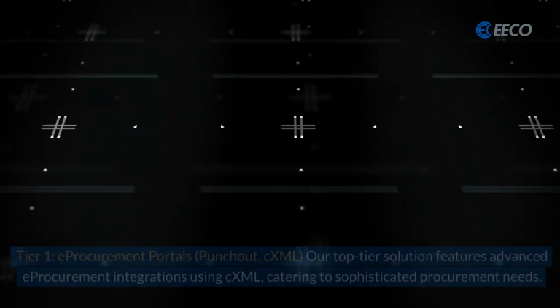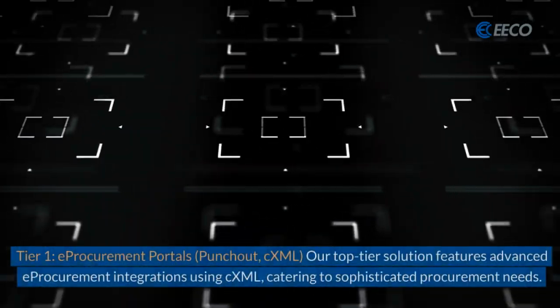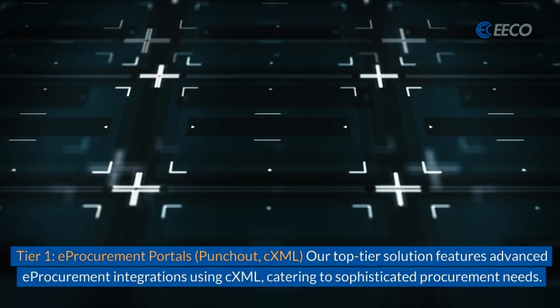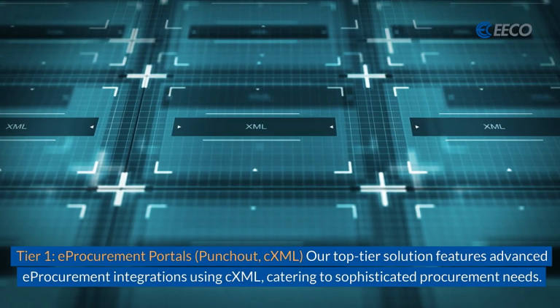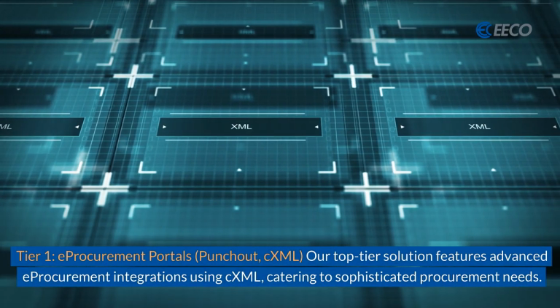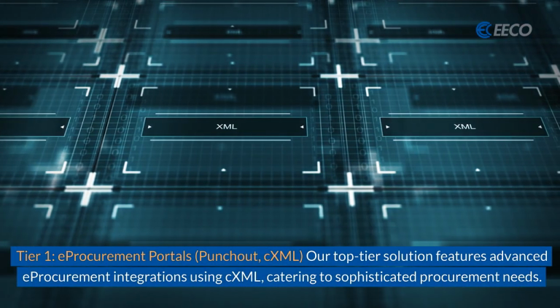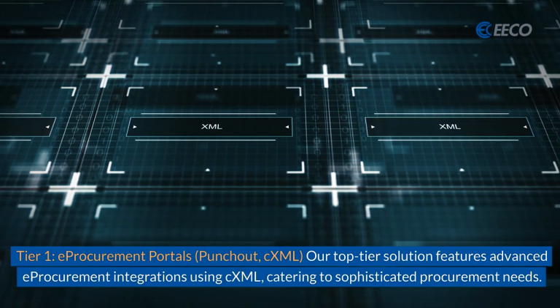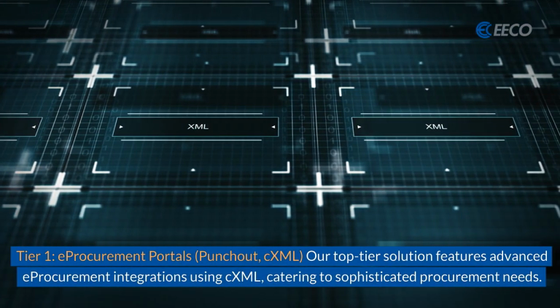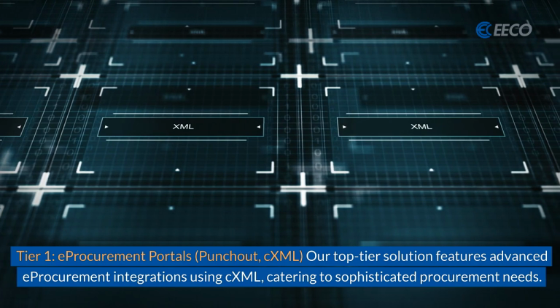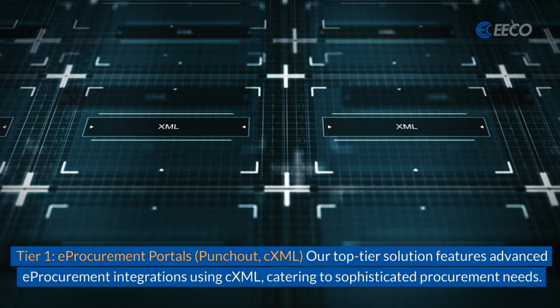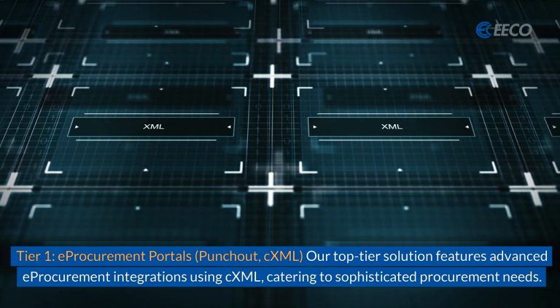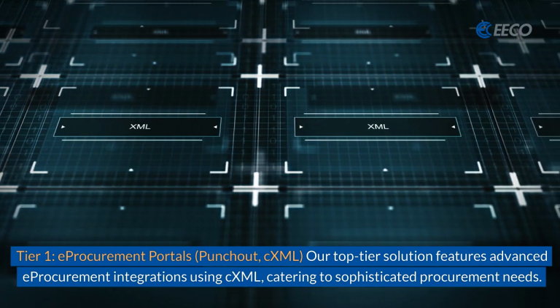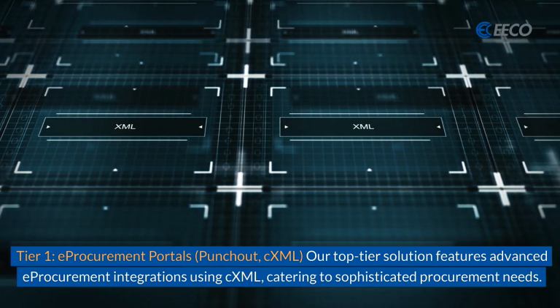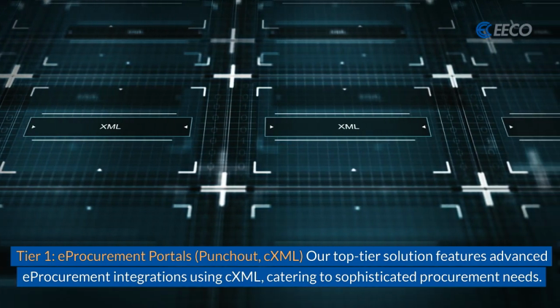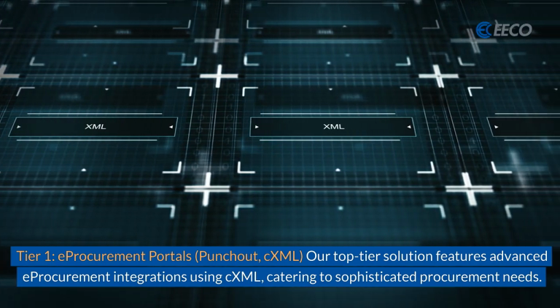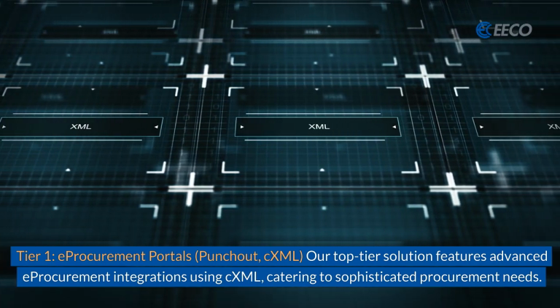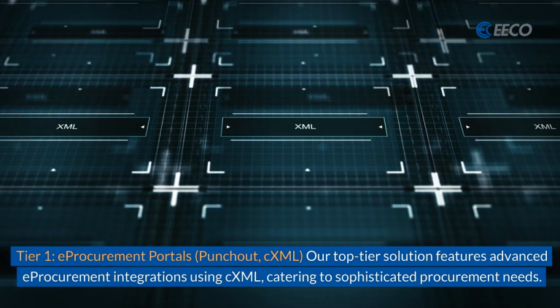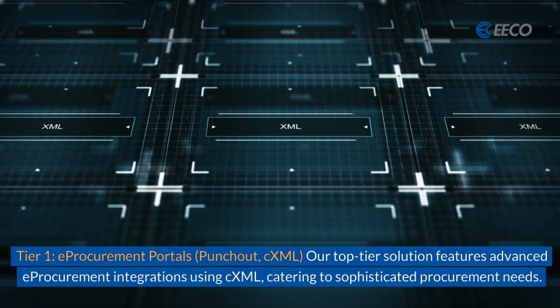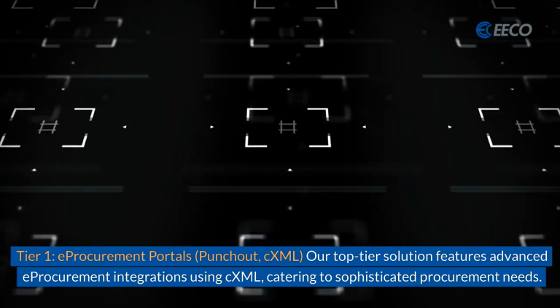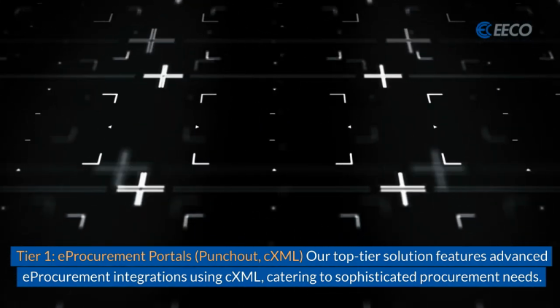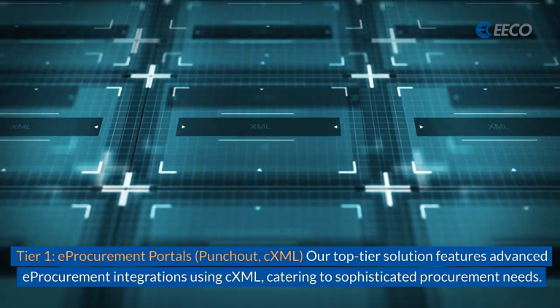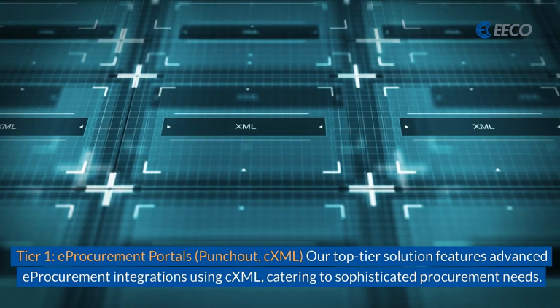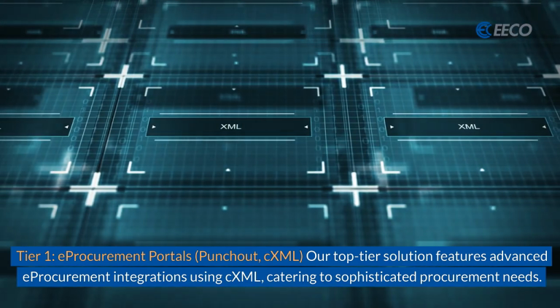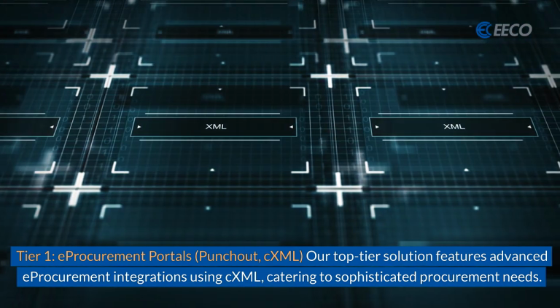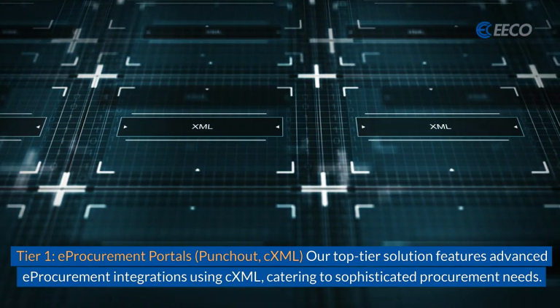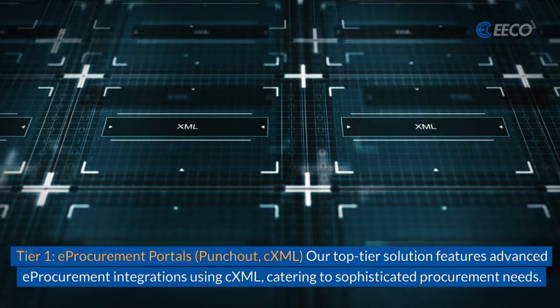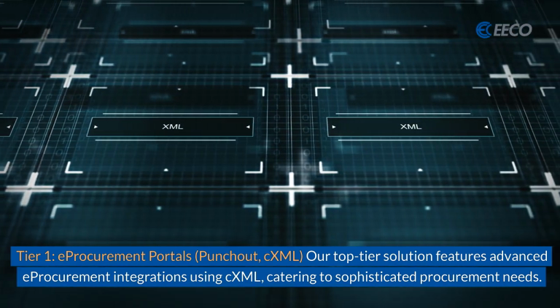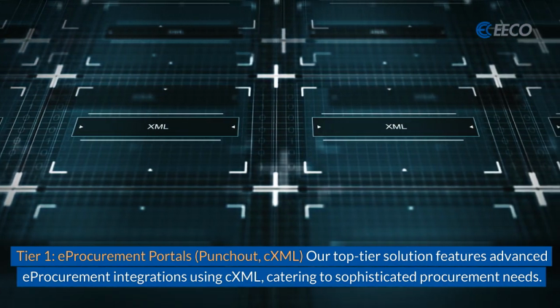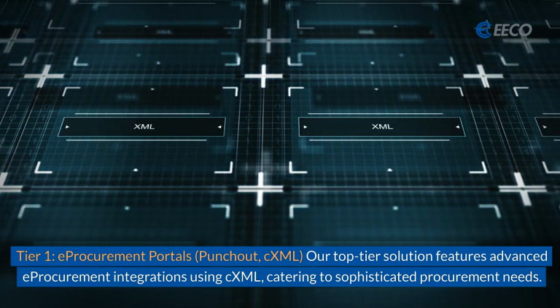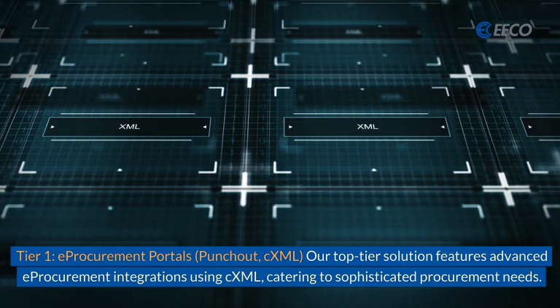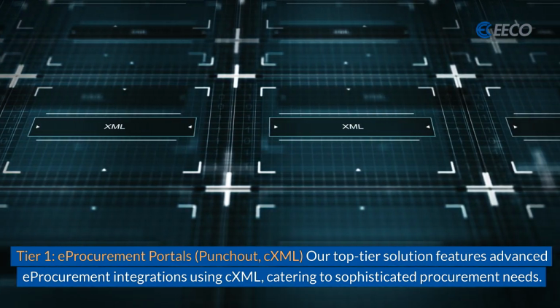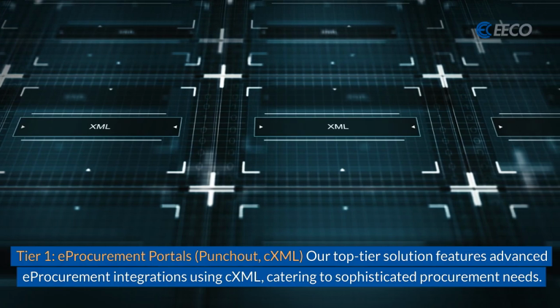The first tier is e-procurement portals like Punch-Out or CXML. Our top-tier solution features advanced e-procurement integrations using CXML, catering to sophisticated procurement needs.